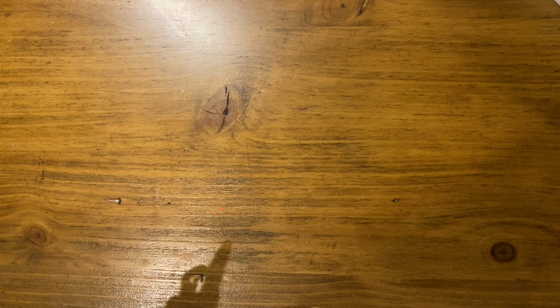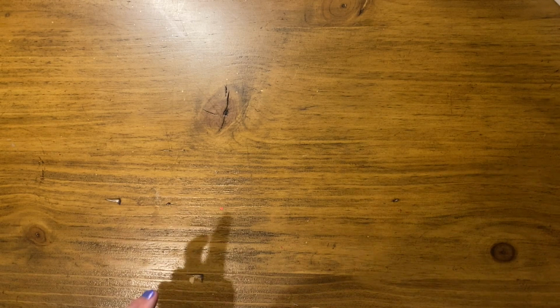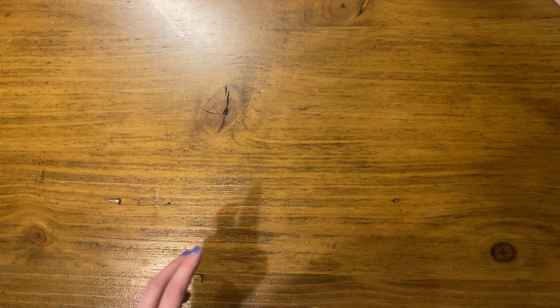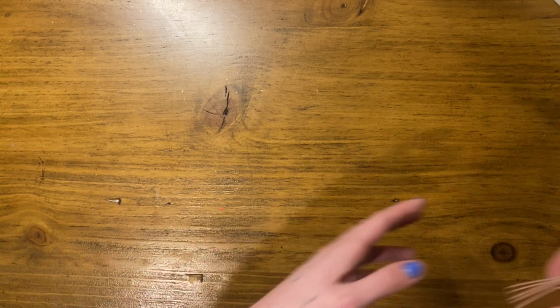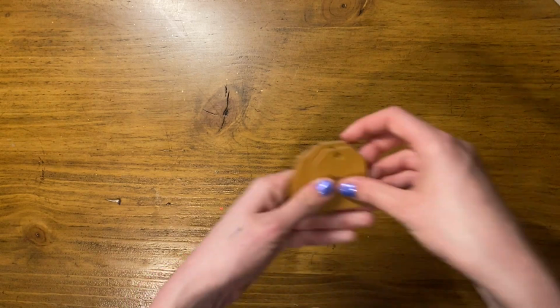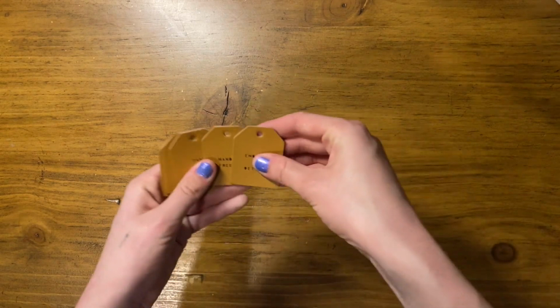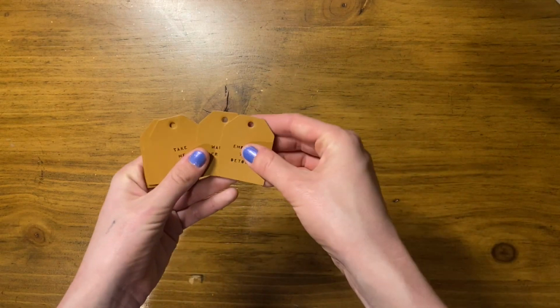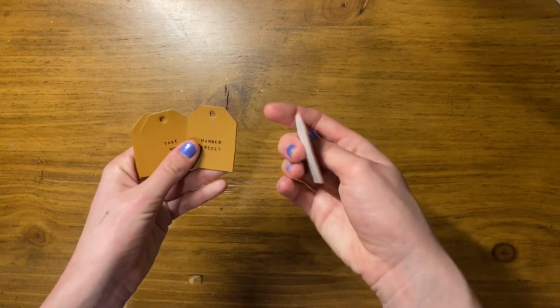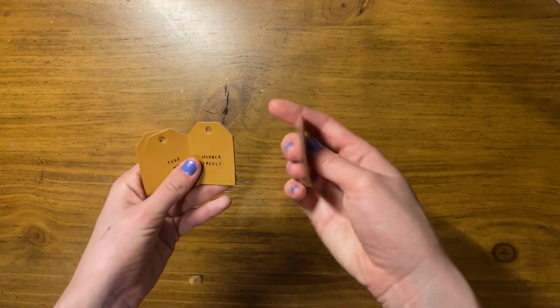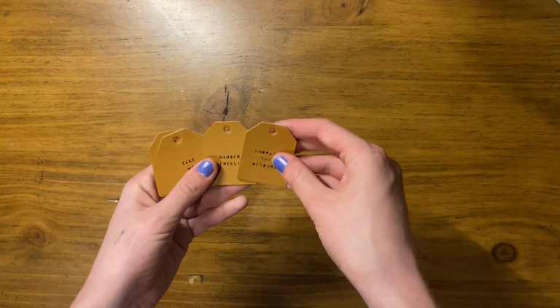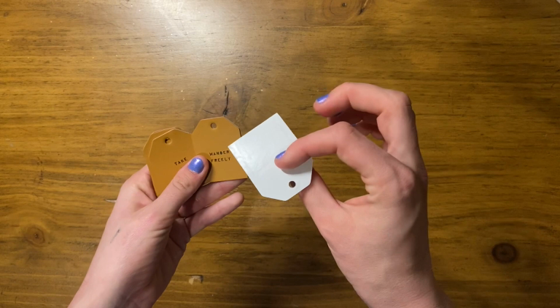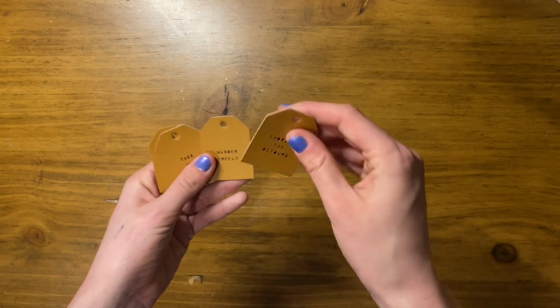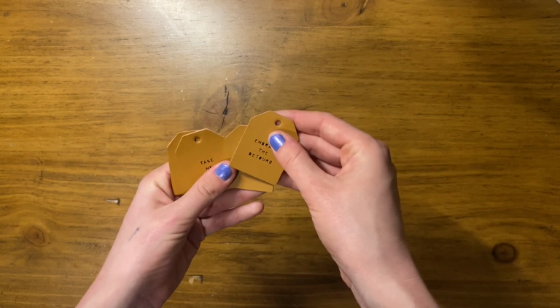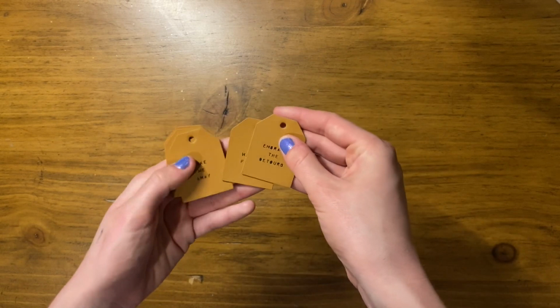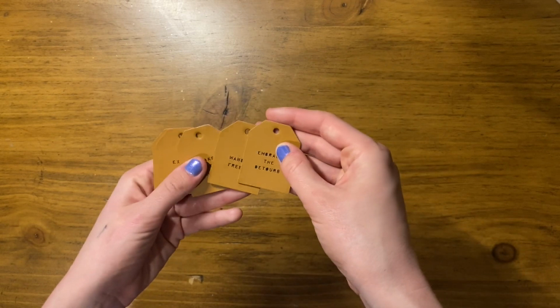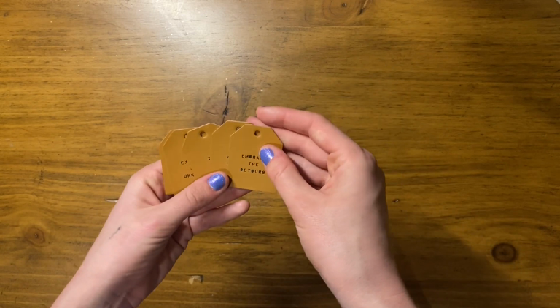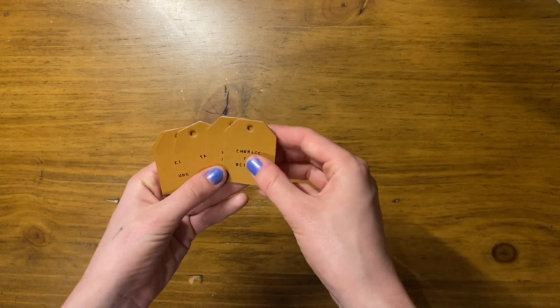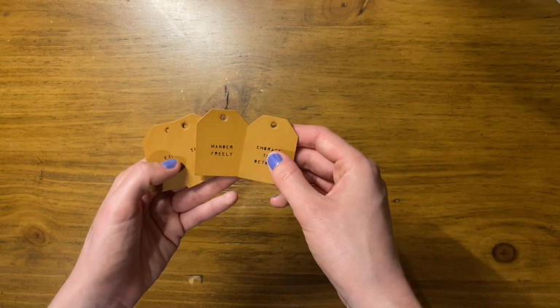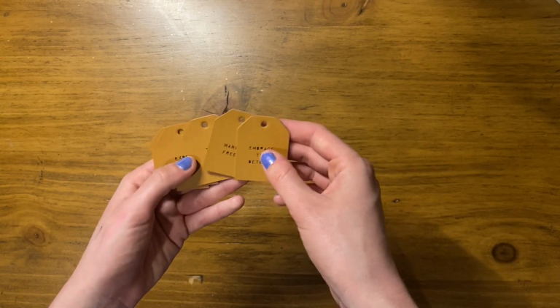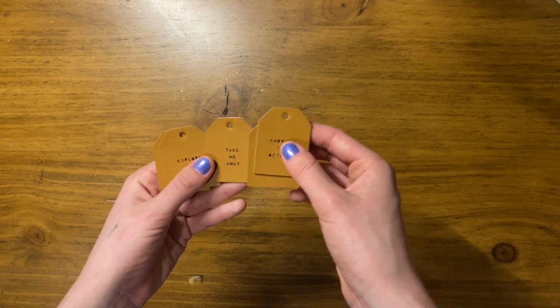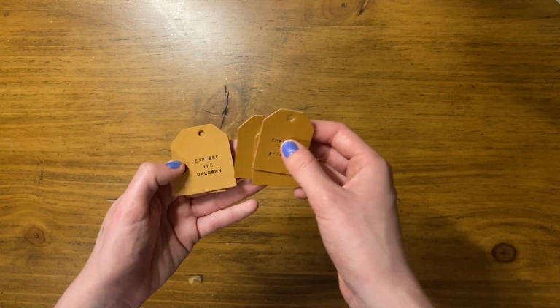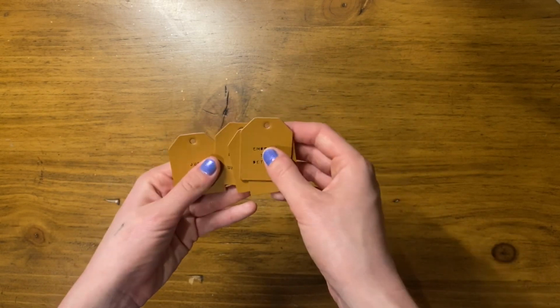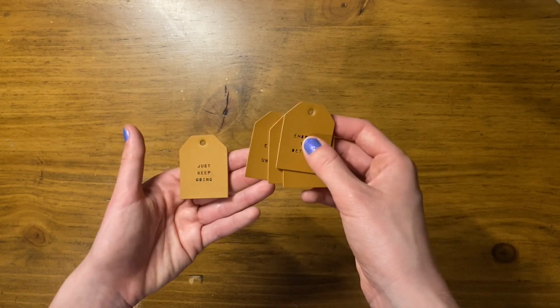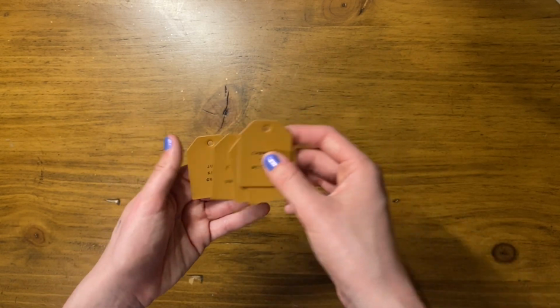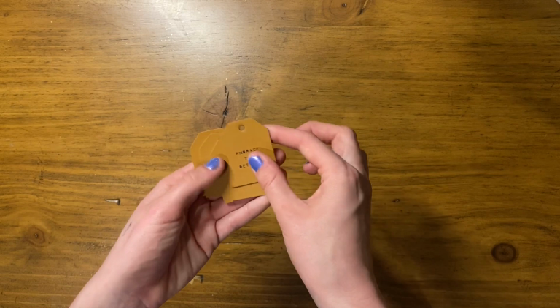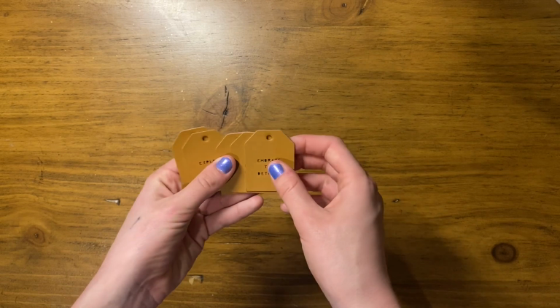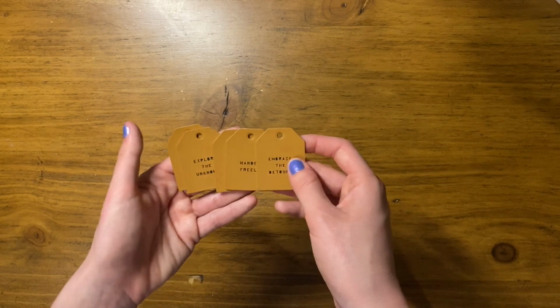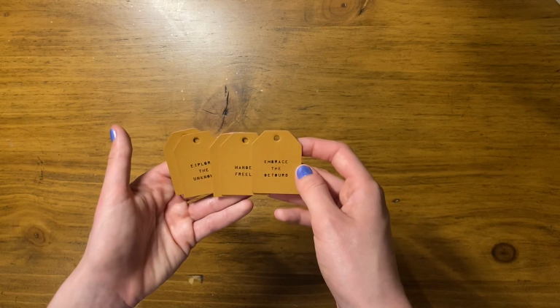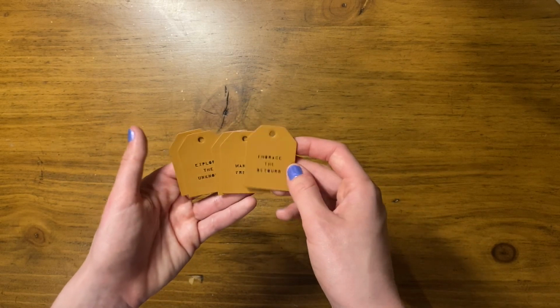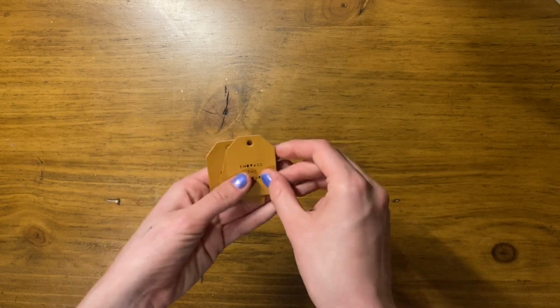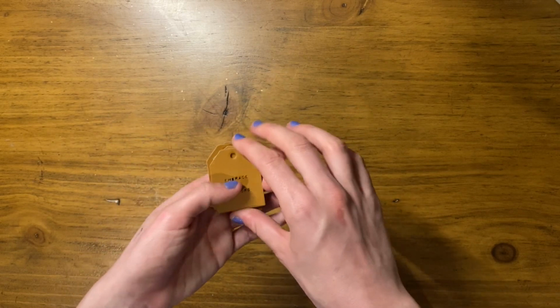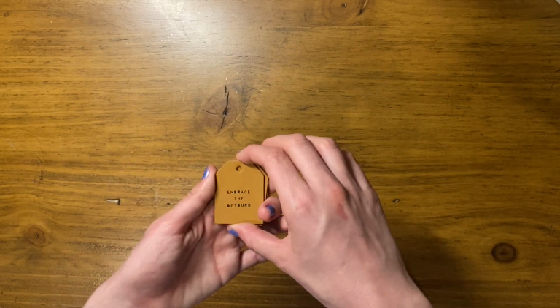Then I got these really cute pleather adhesive tags from one of the travel kits. They have different travel quotes and sayings on them.